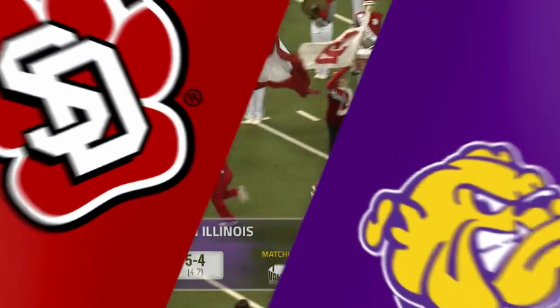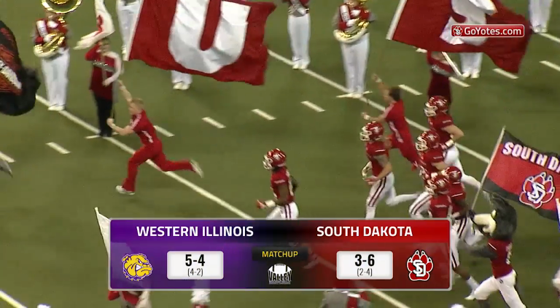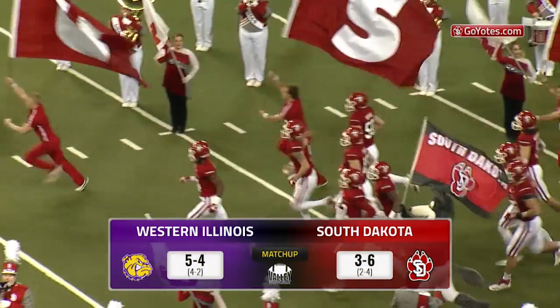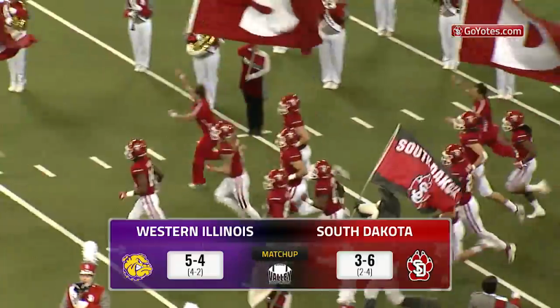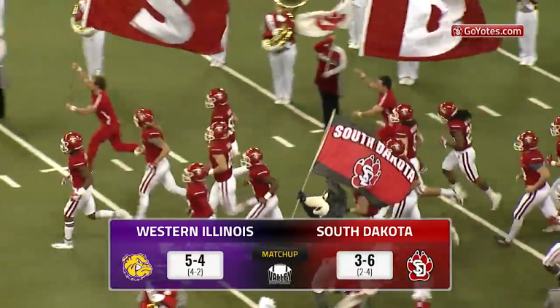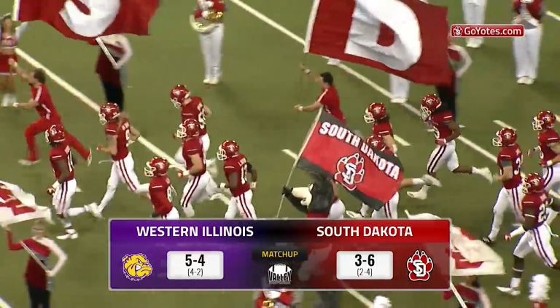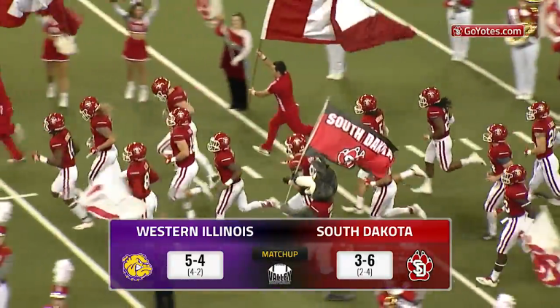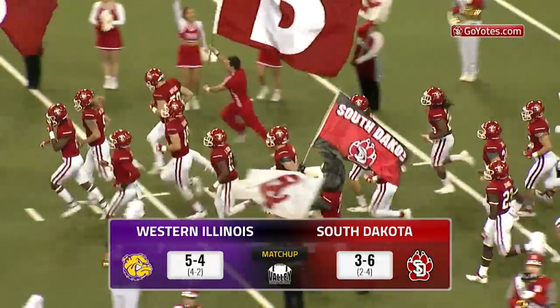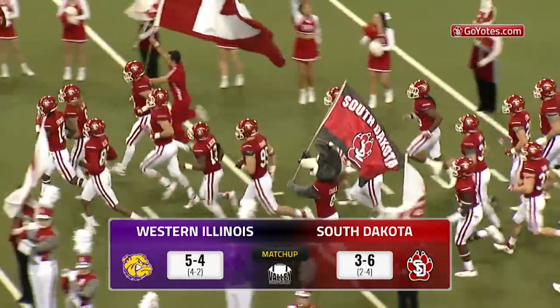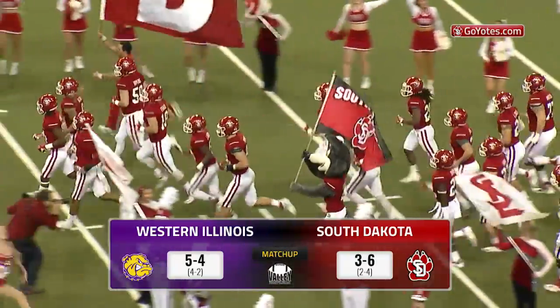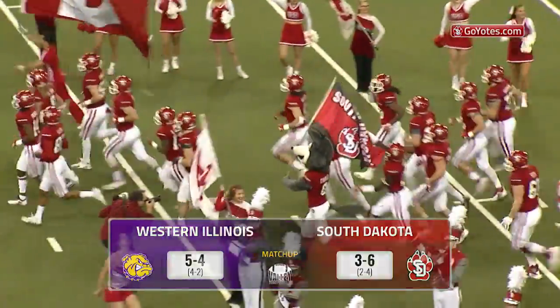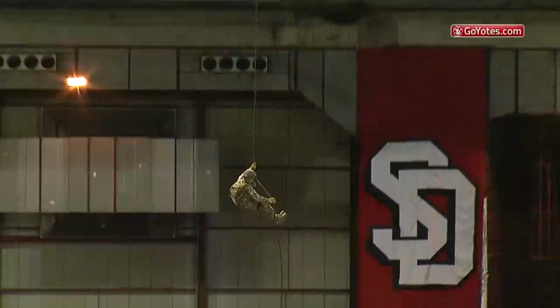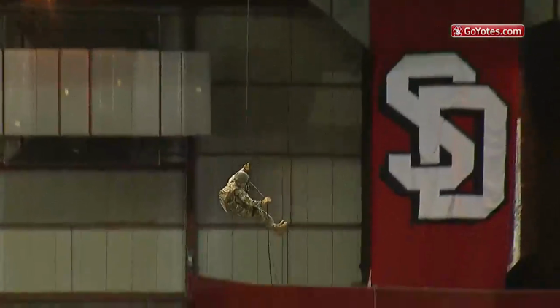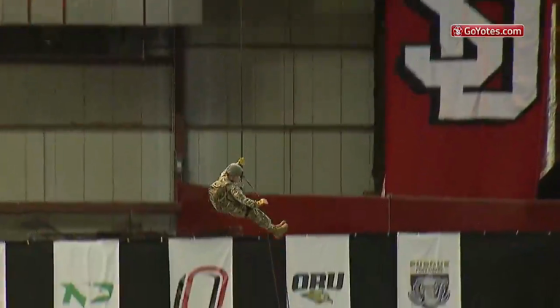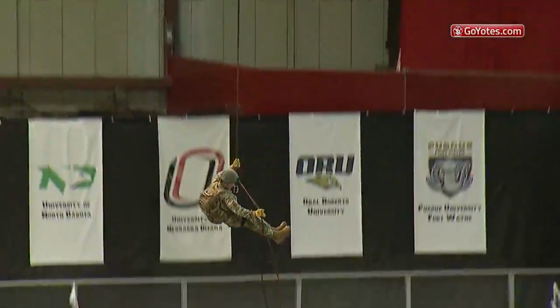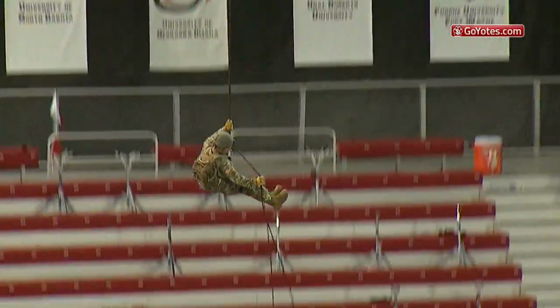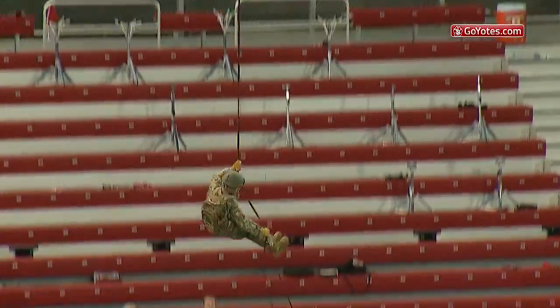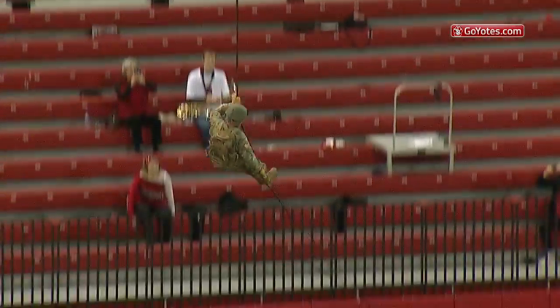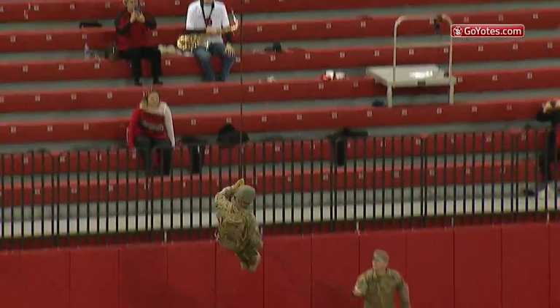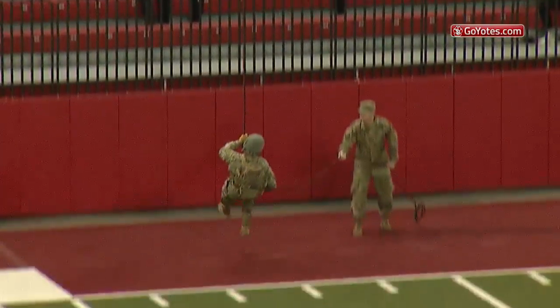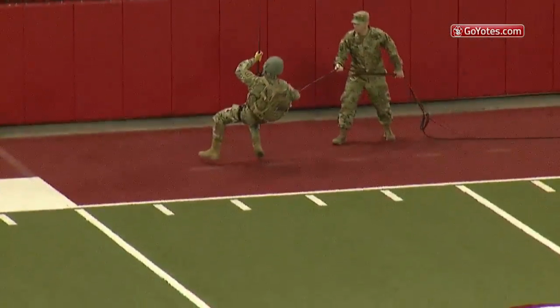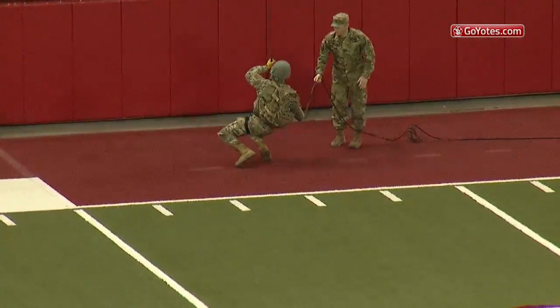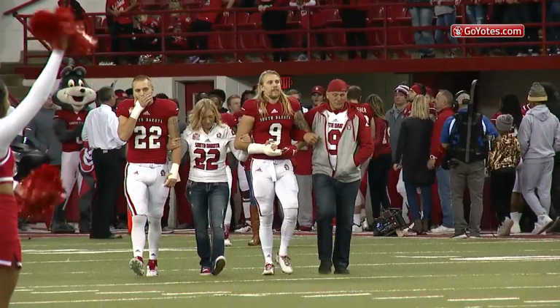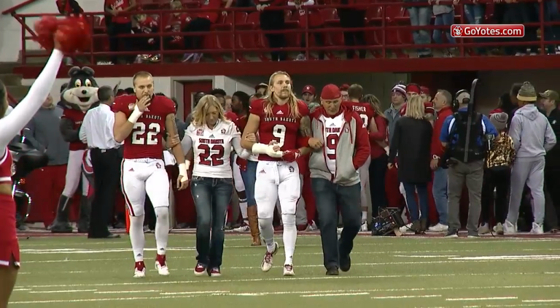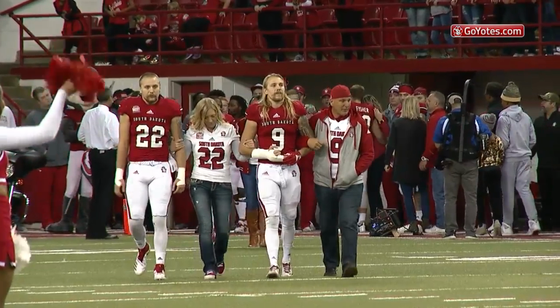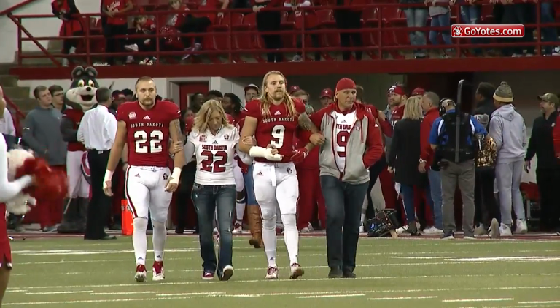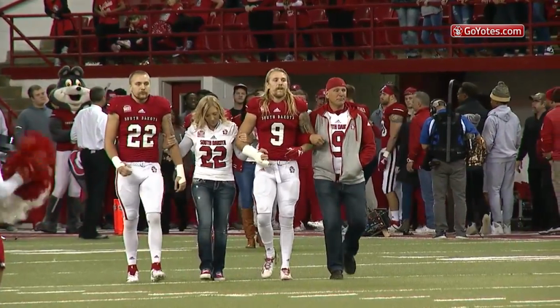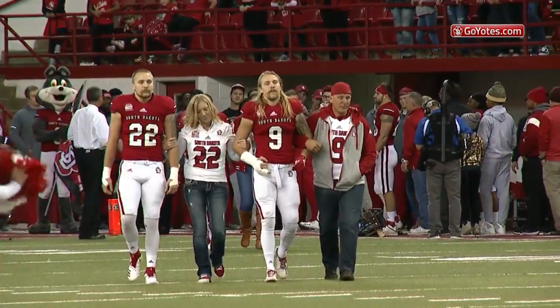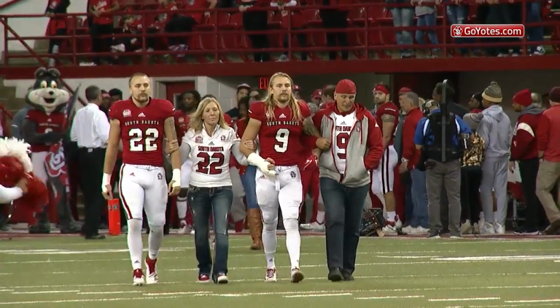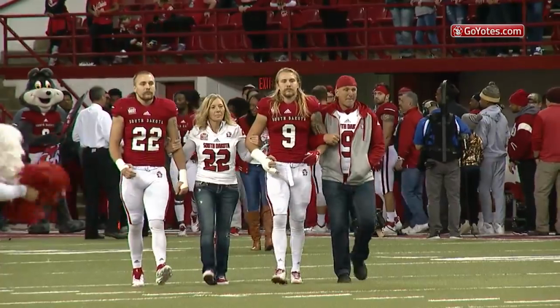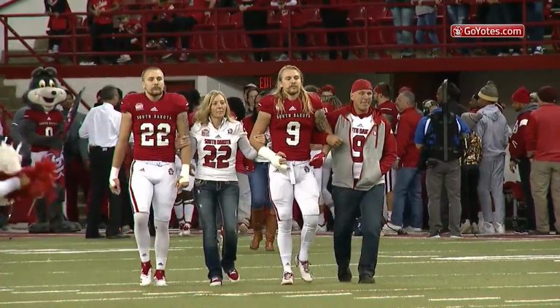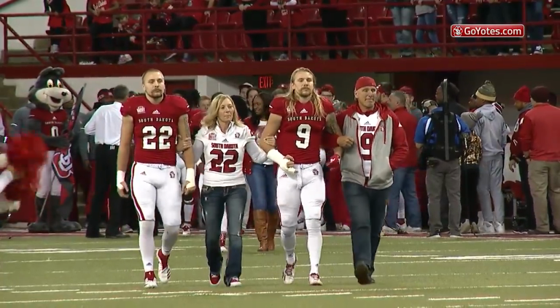The Coyotes come out of the field, led by the Brewsters' Harley-Davidson Harley. How about a round of applause for Staff Sergeant Jeff Heyer! The 2018 South Dakota Football Senior Class!